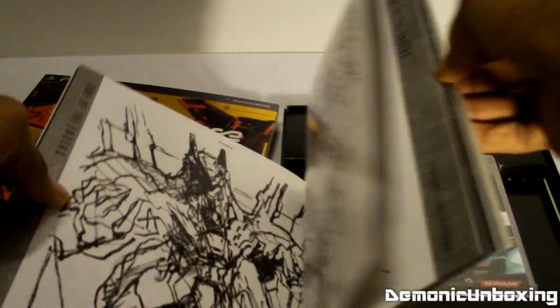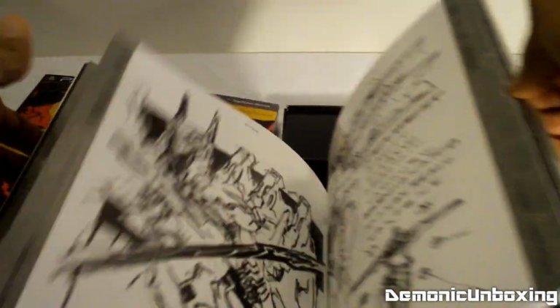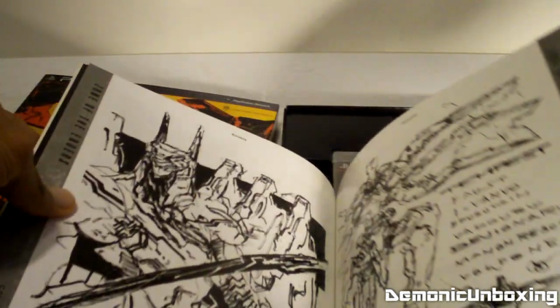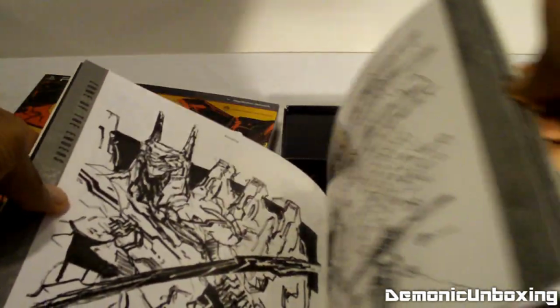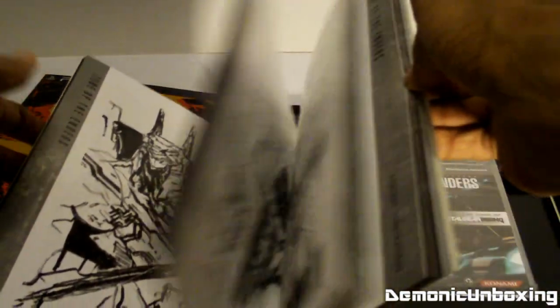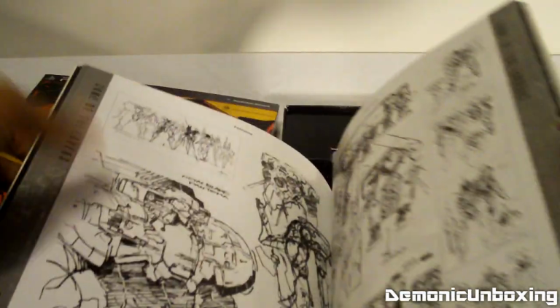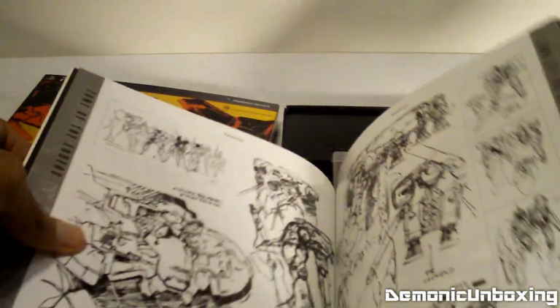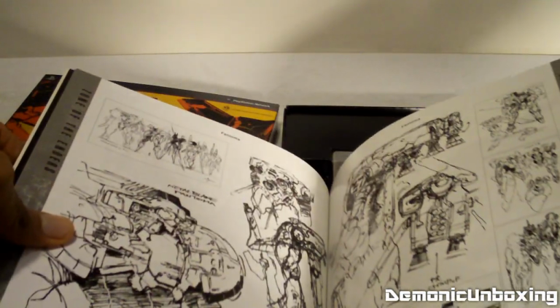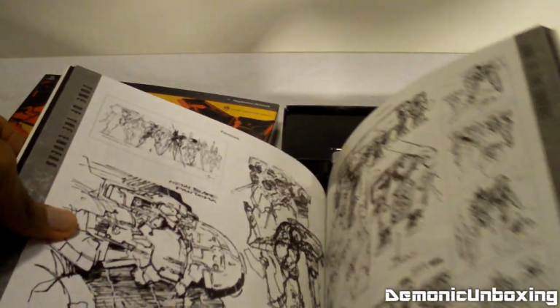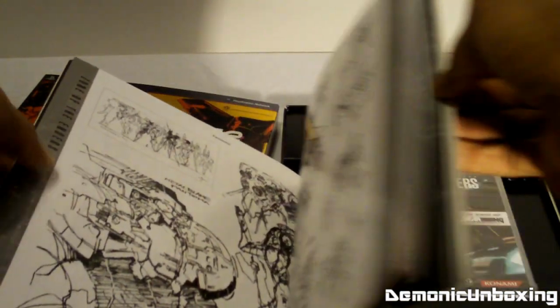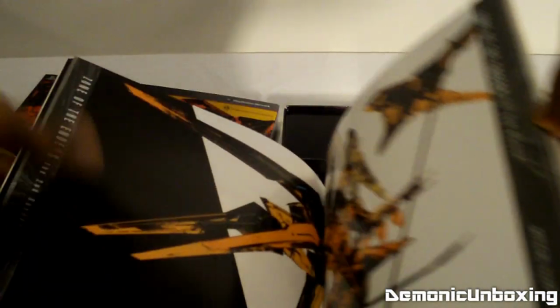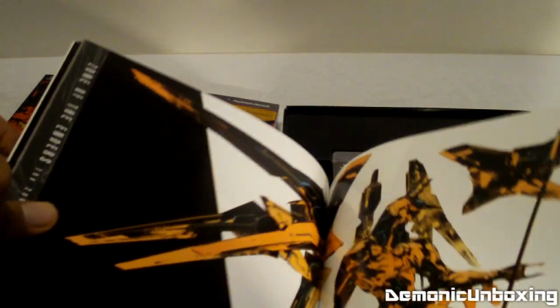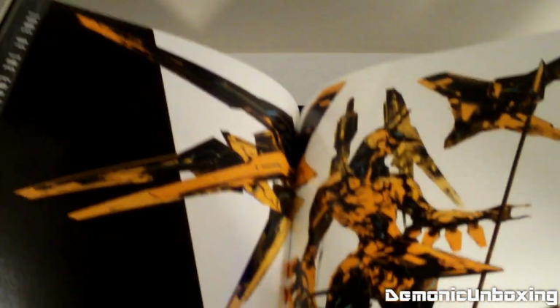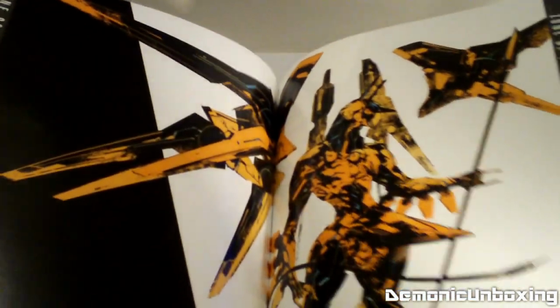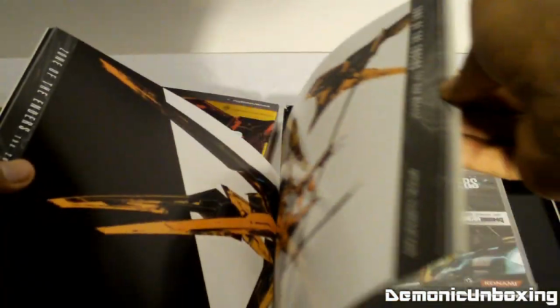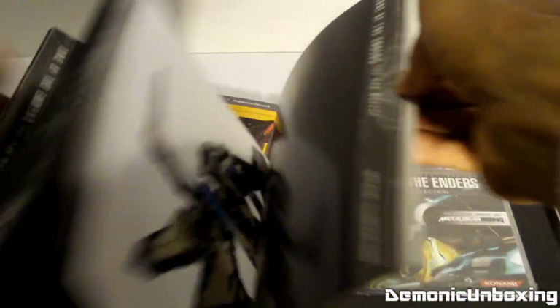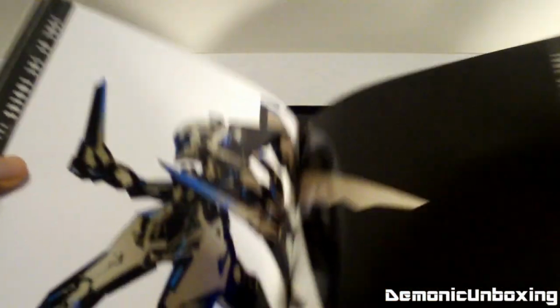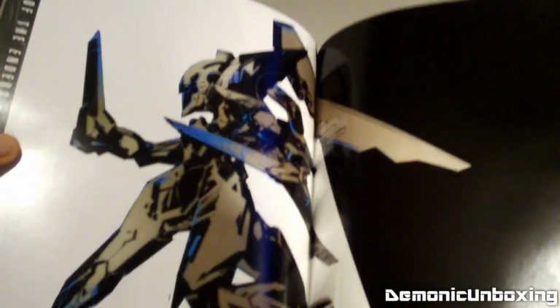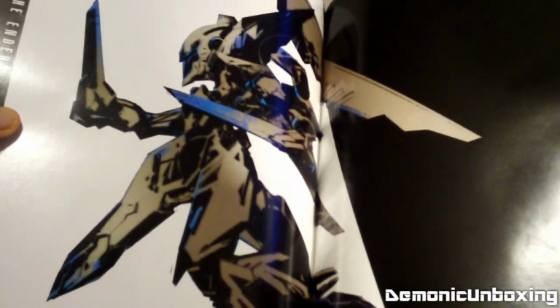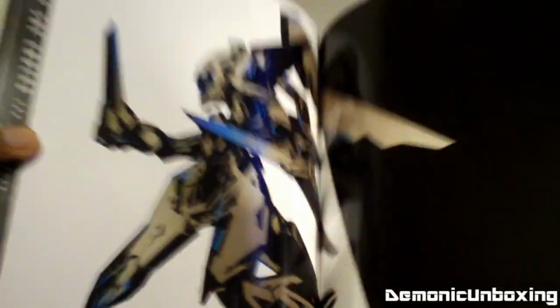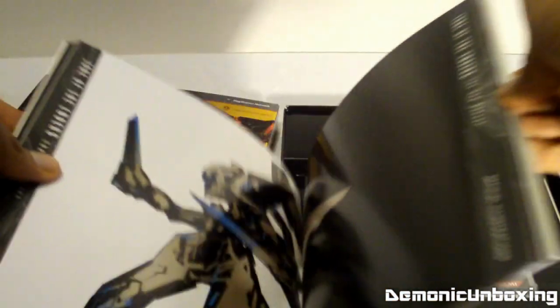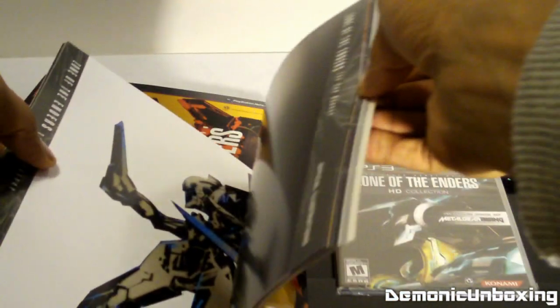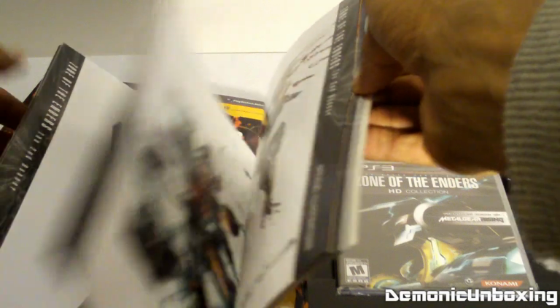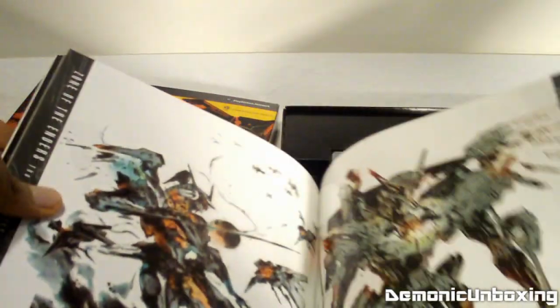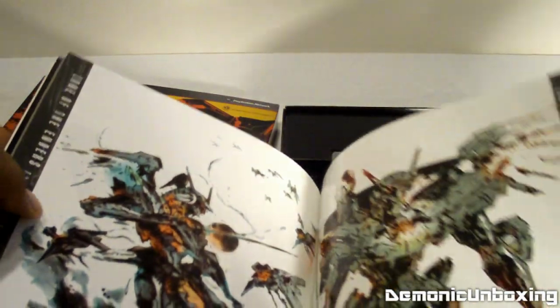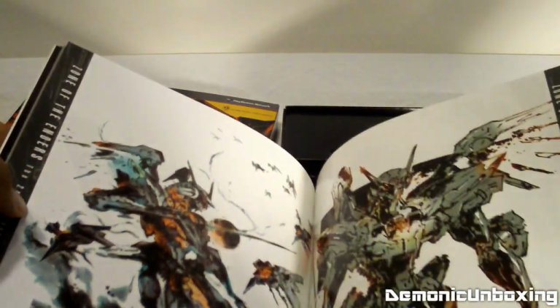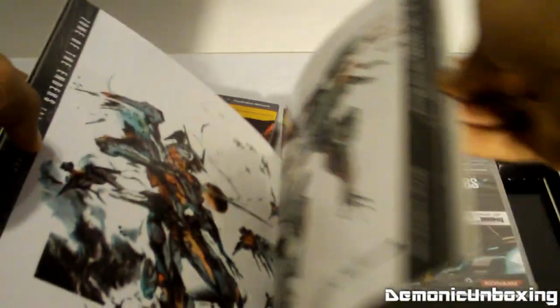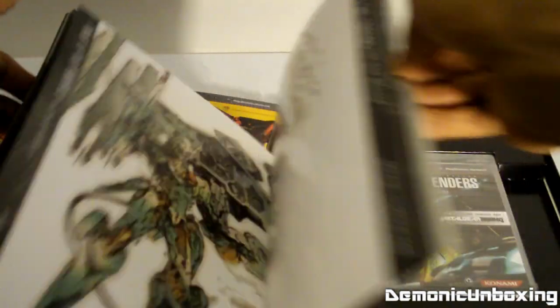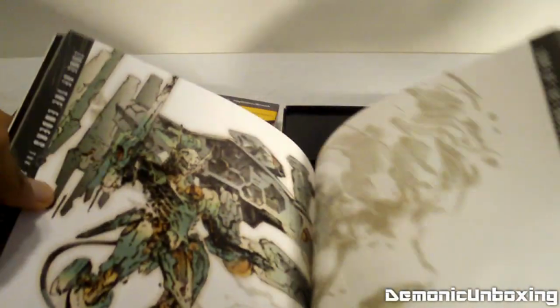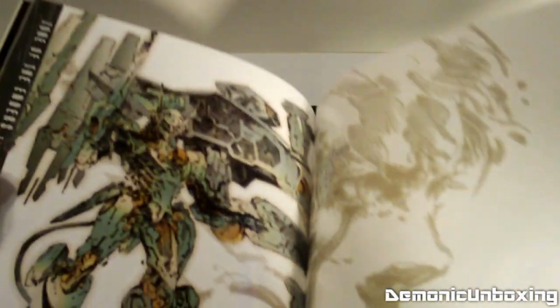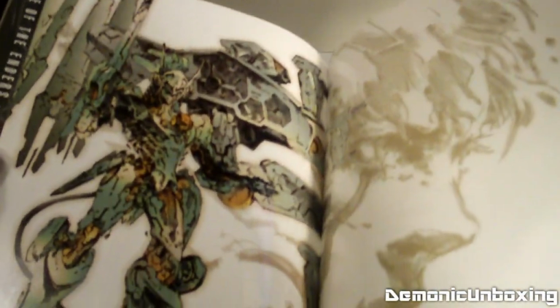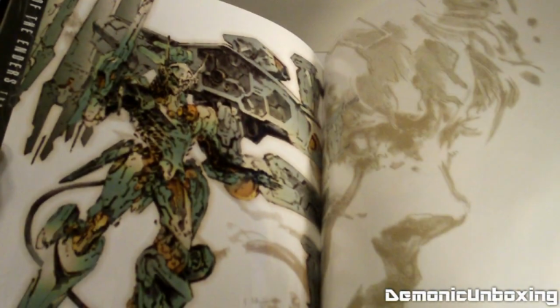This has a lot of pages — I forgot how many but it's definitely a lot. I apologize if I'm rushing through the rest here because I want to get back to playing Assassin's Creed 3.